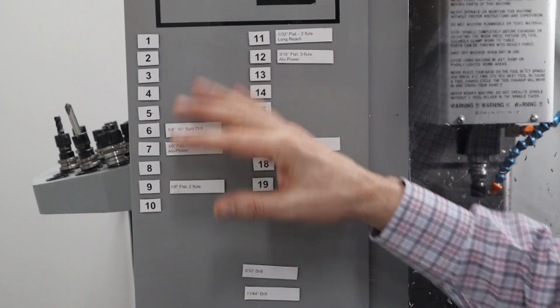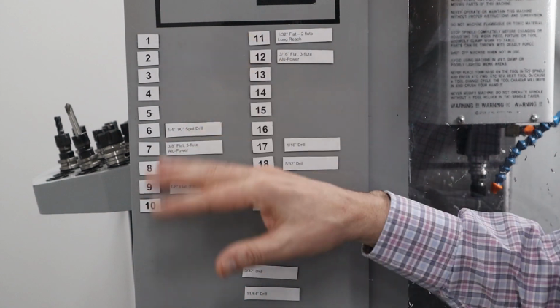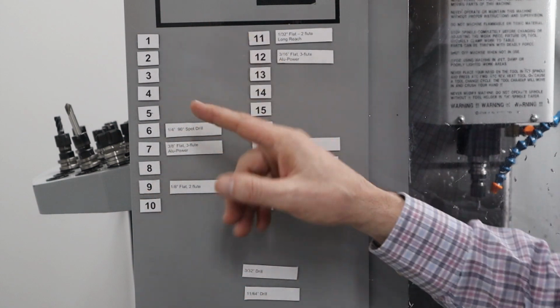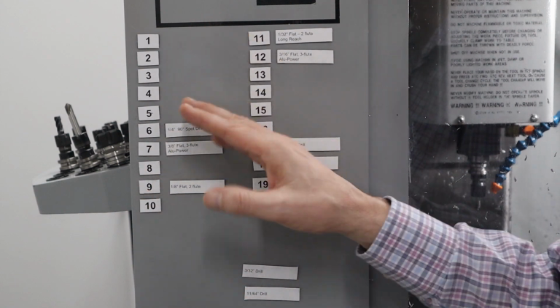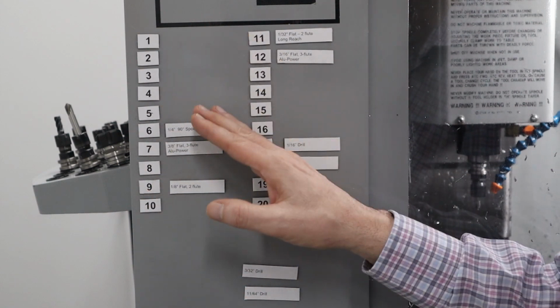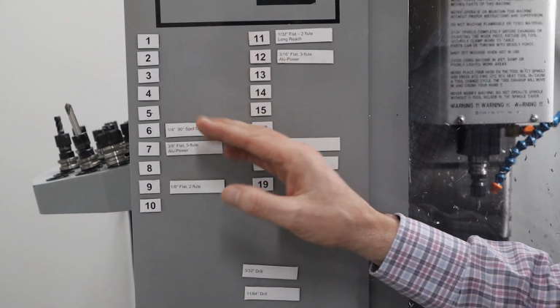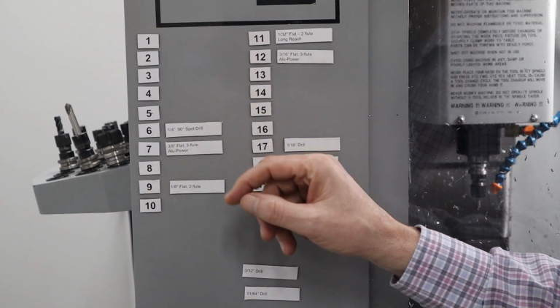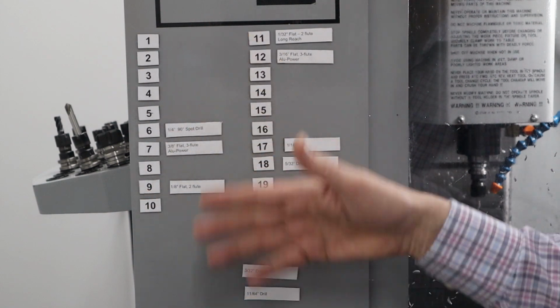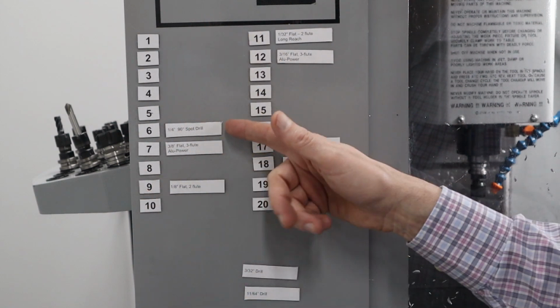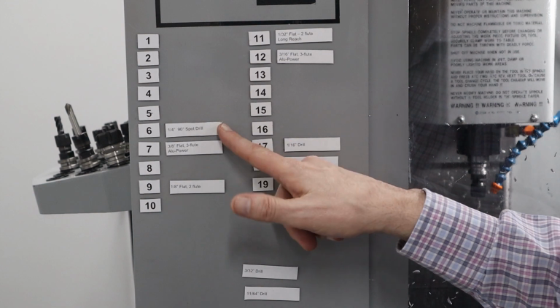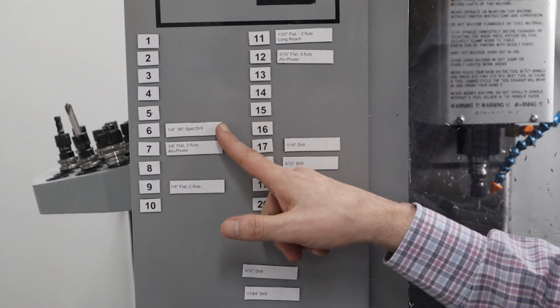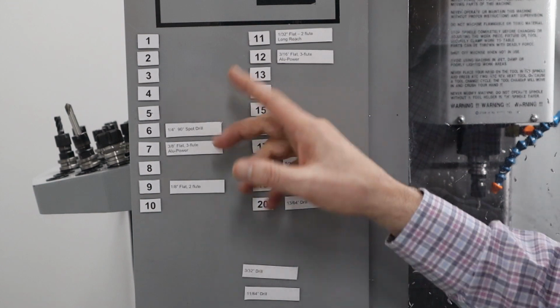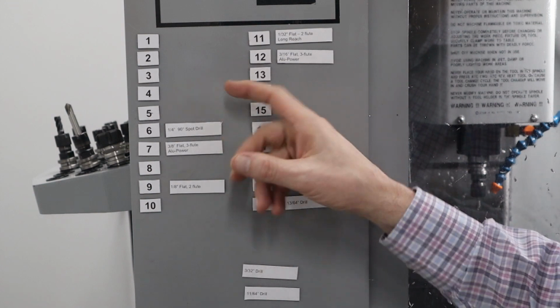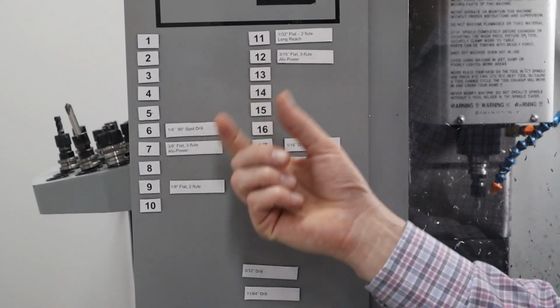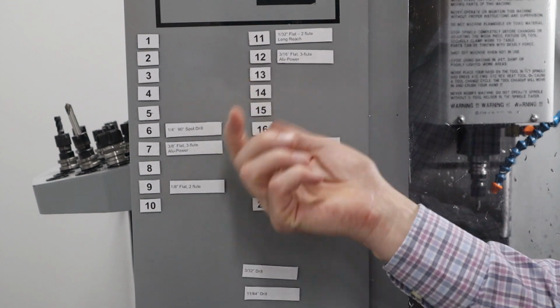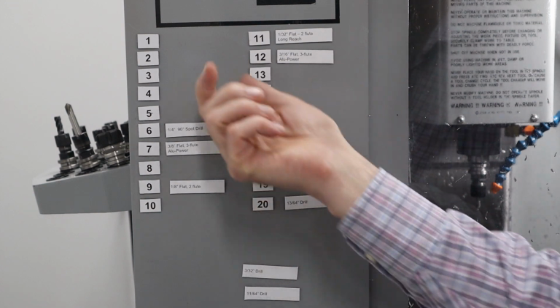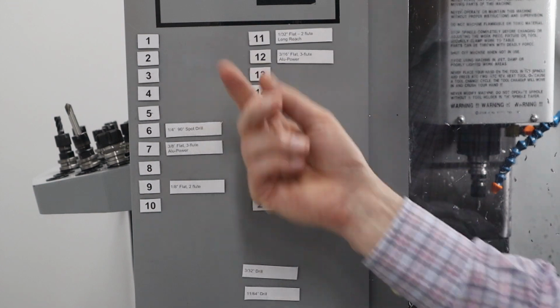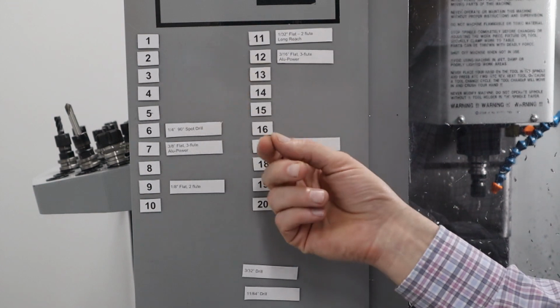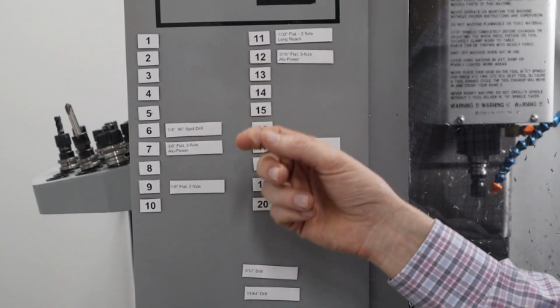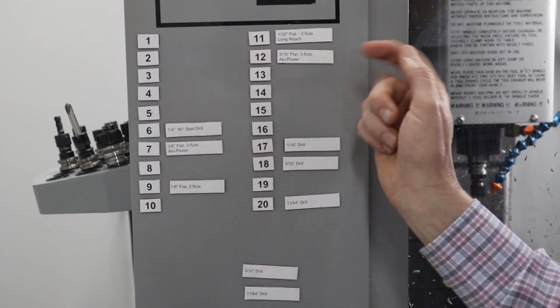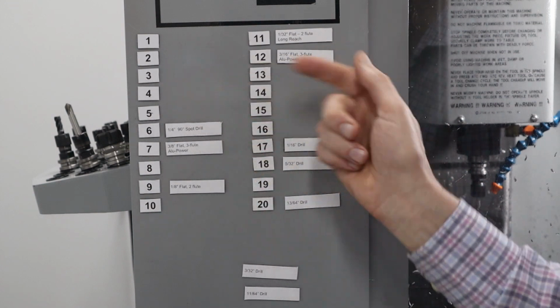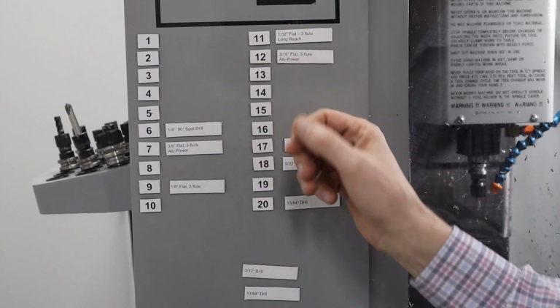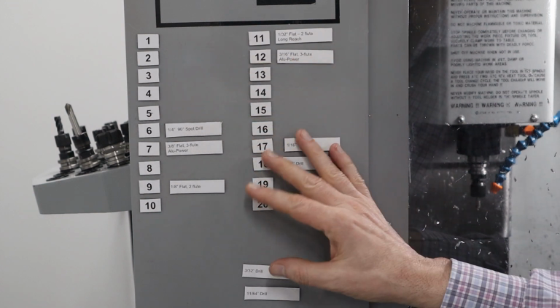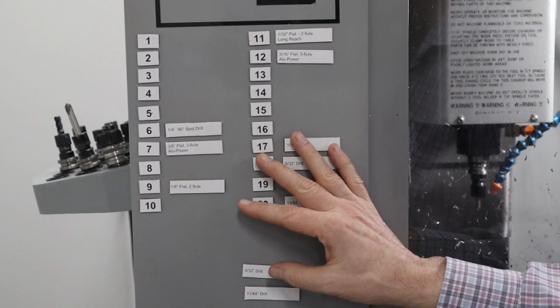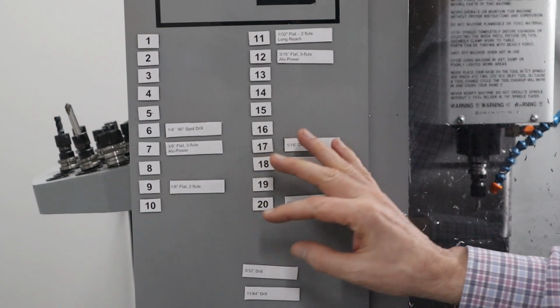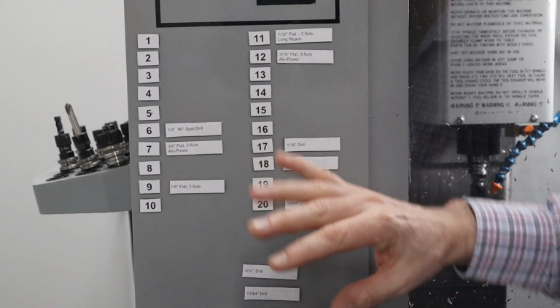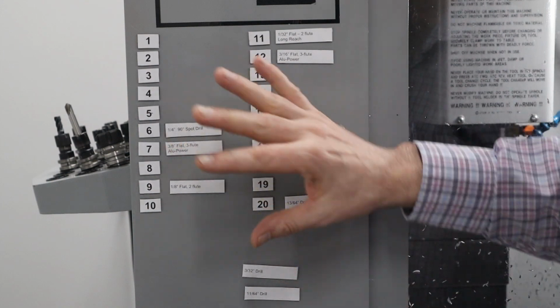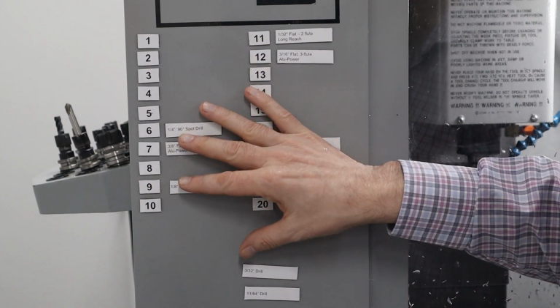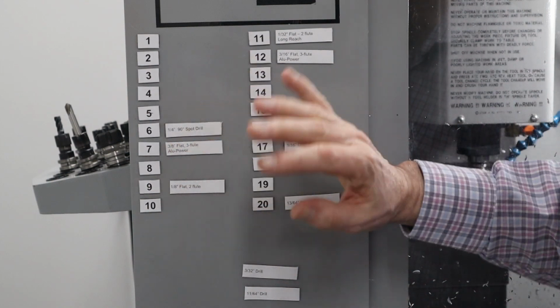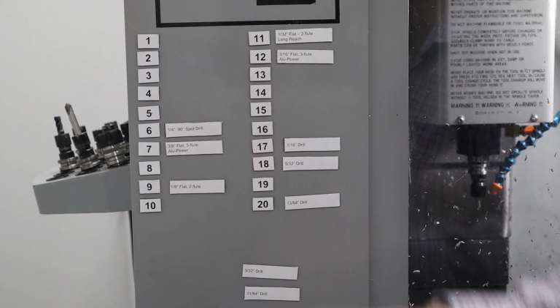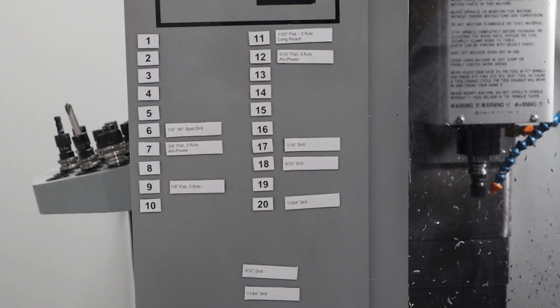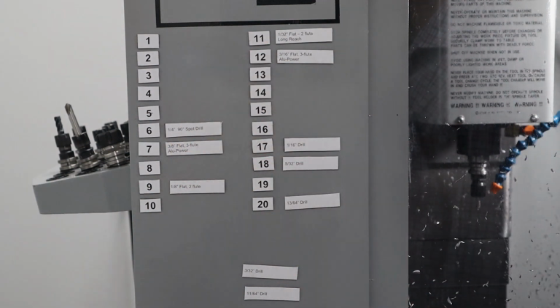I've got some other ones I'm going to try. Instead of the tape, I have some that are holders you can put on here, and you slip a piece of paper in. I'm going to try that and give you an update next time.